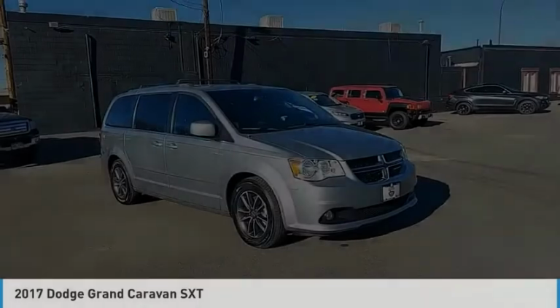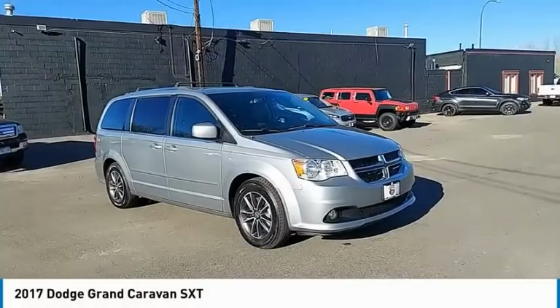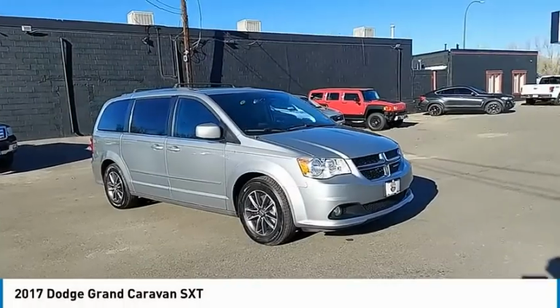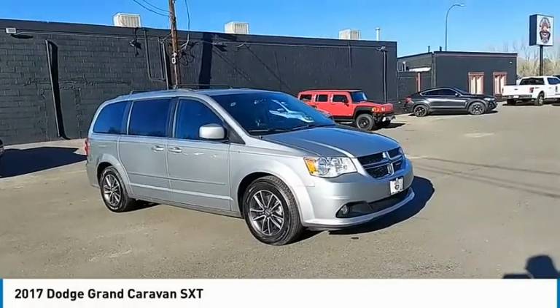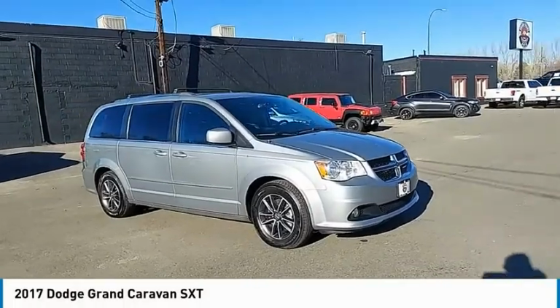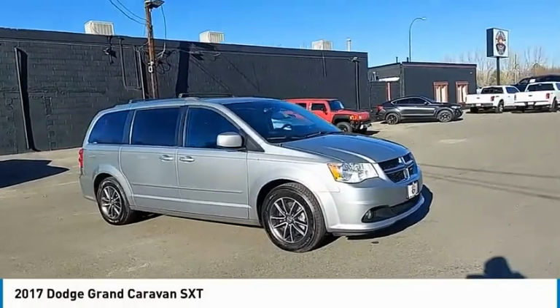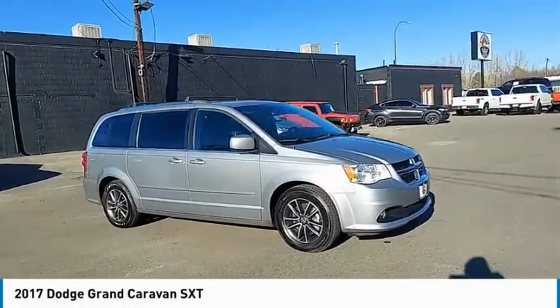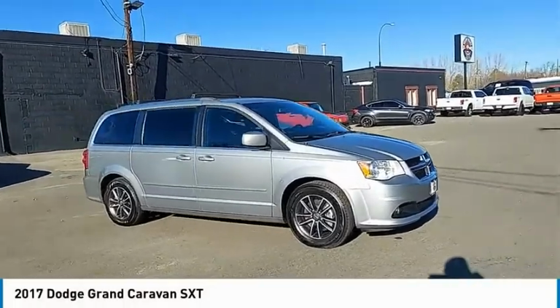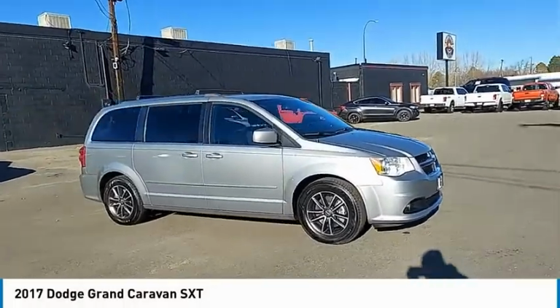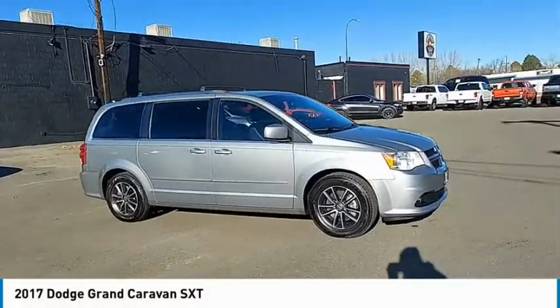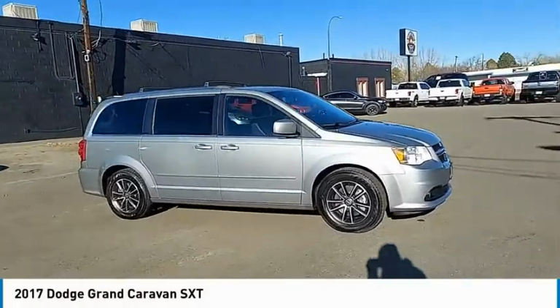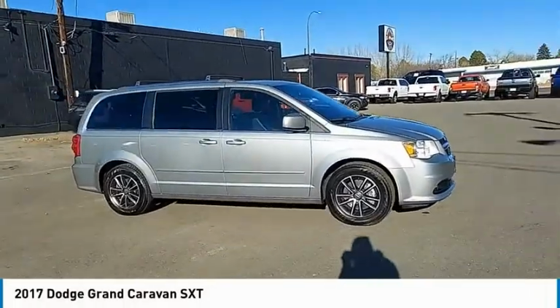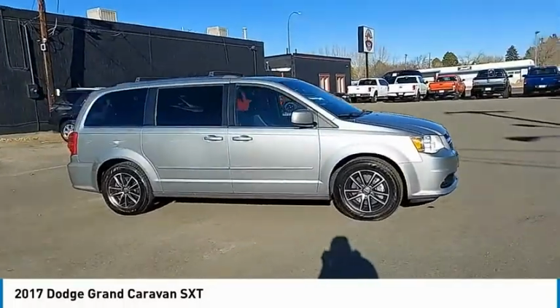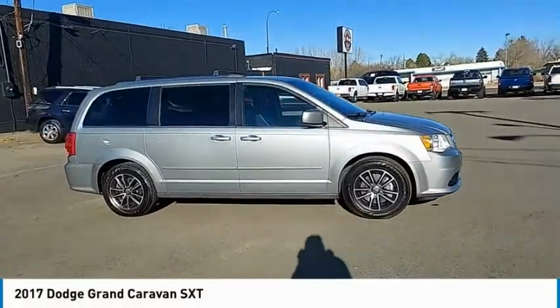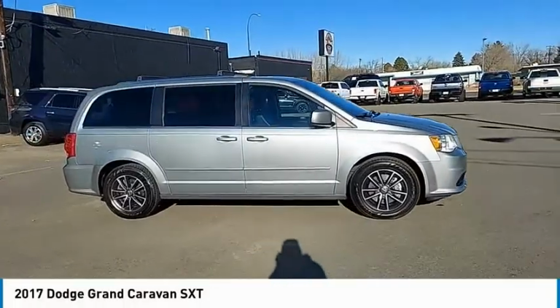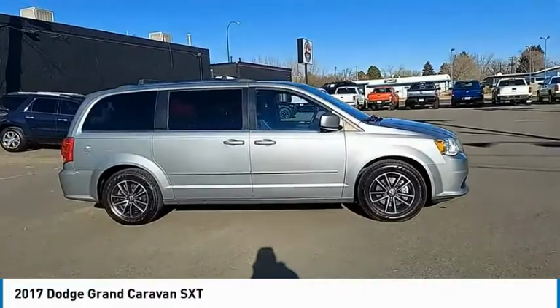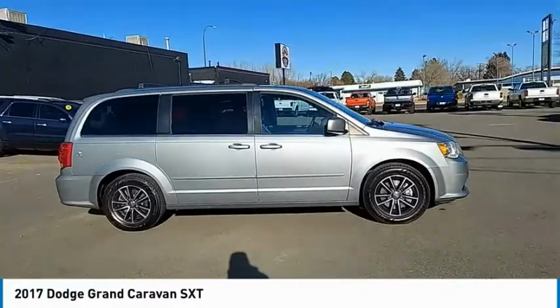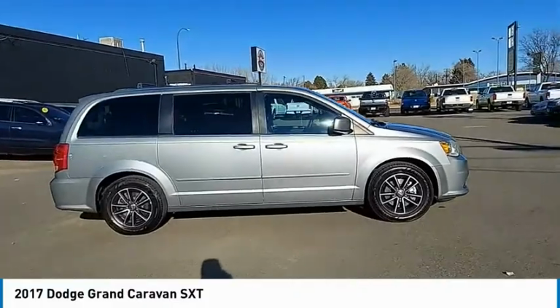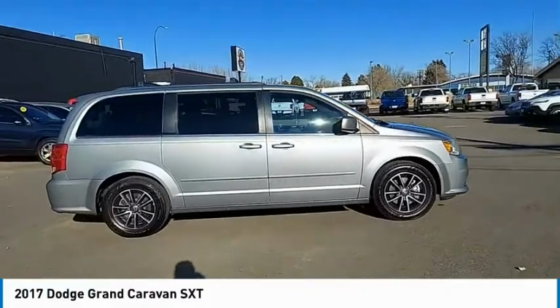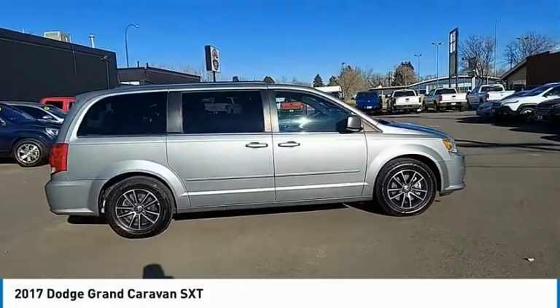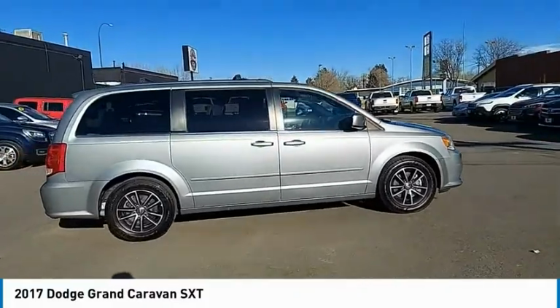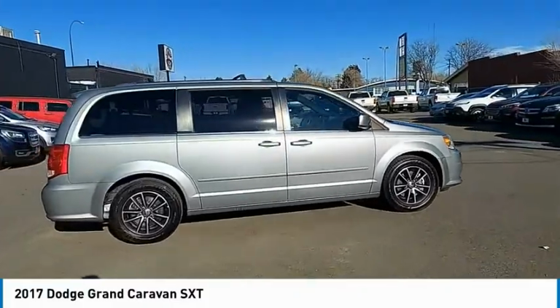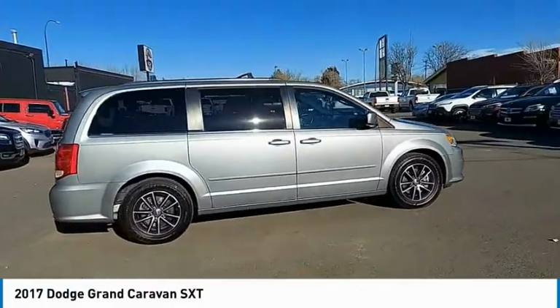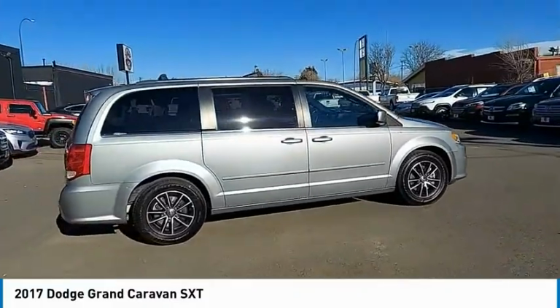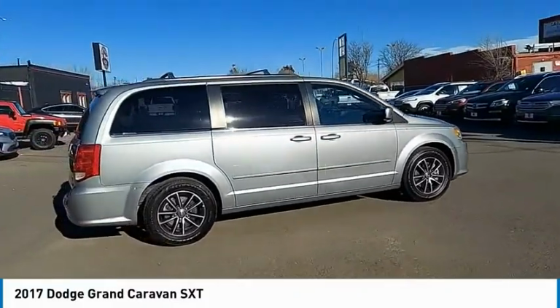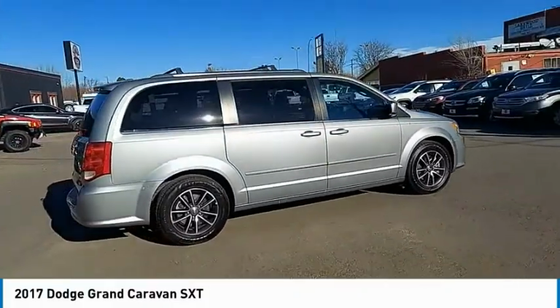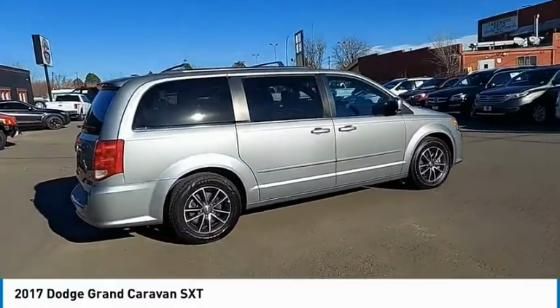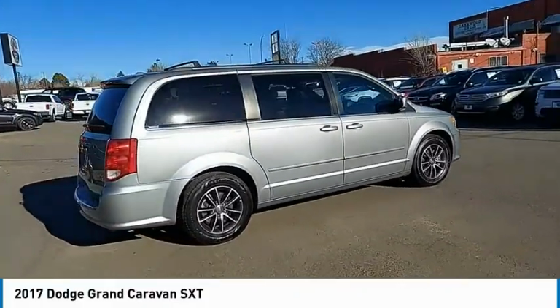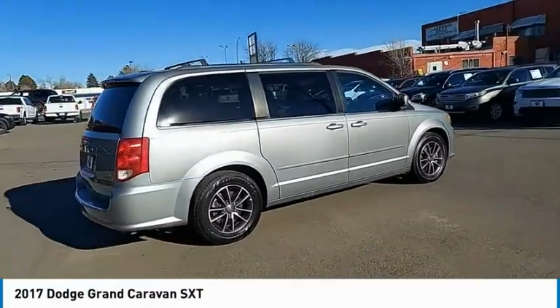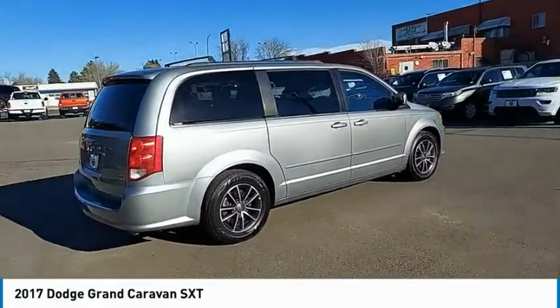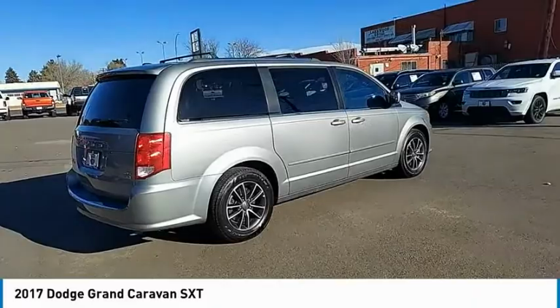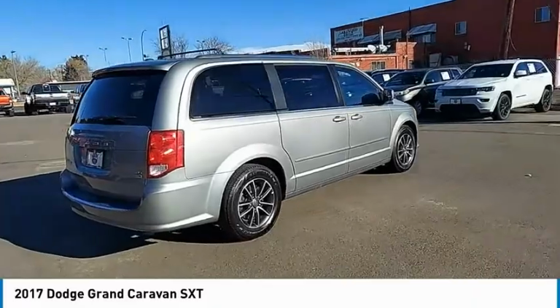Looking for the right vehicle? Check out the 2017 Grand Caravan. The Dodge Grand Caravan received the government's highest front and side crash rating of 5 stars.